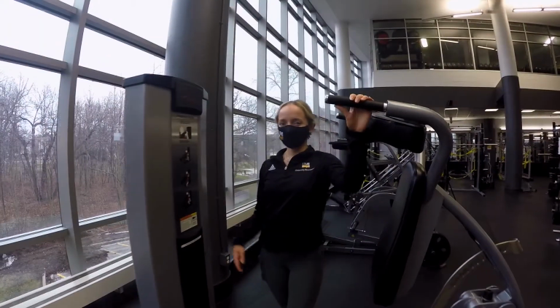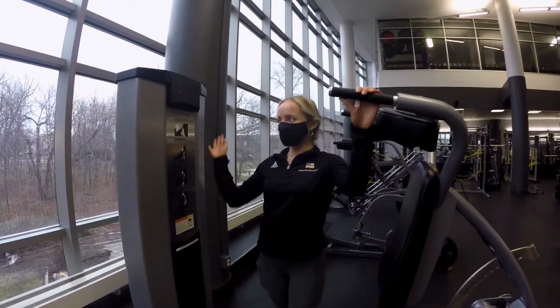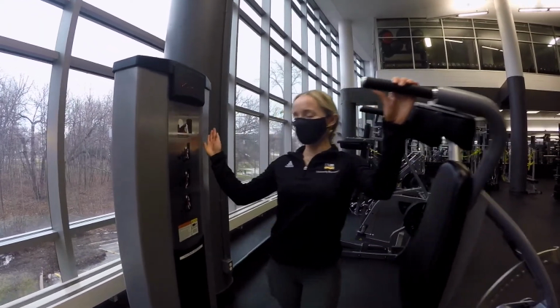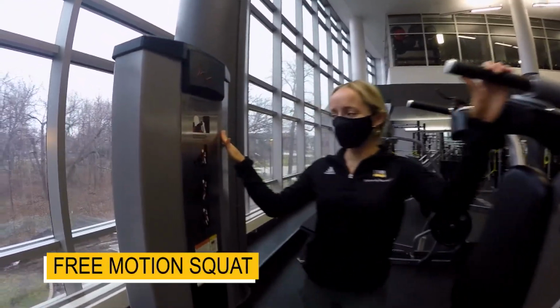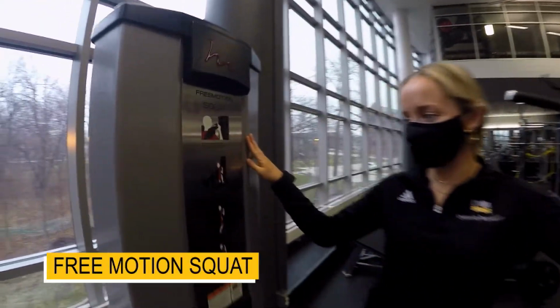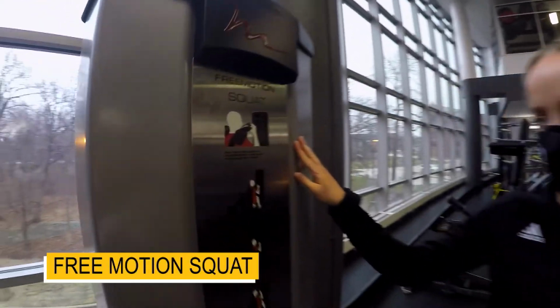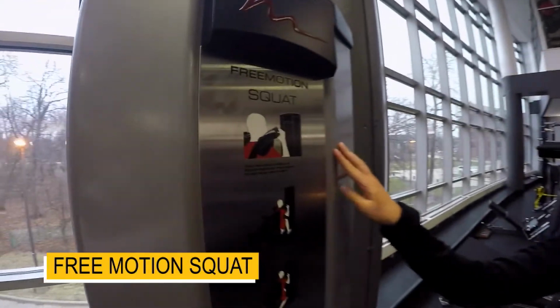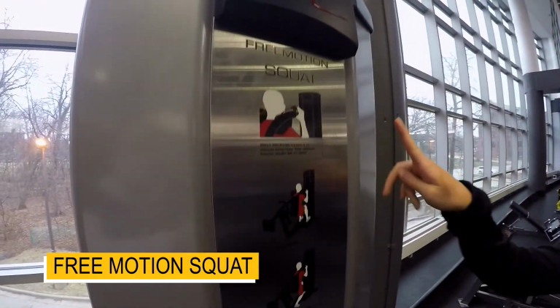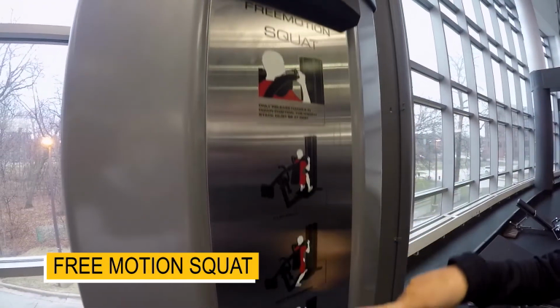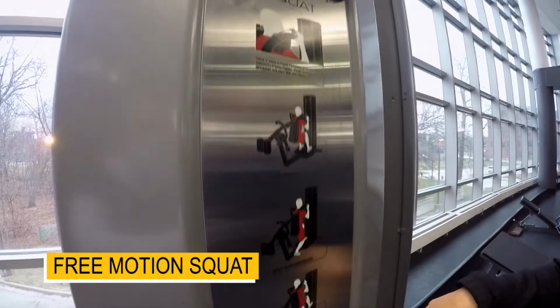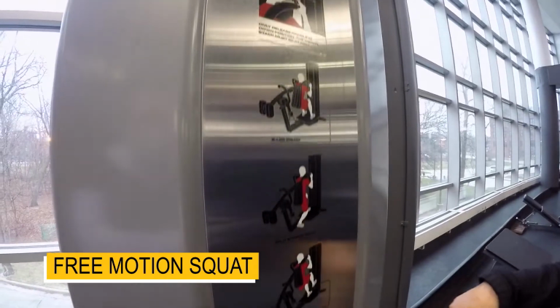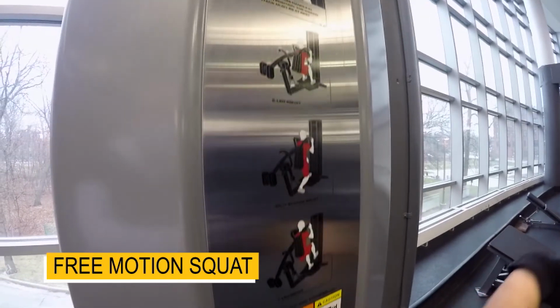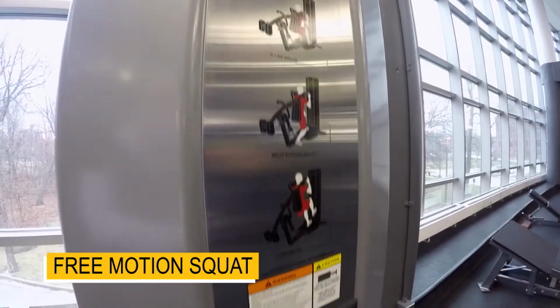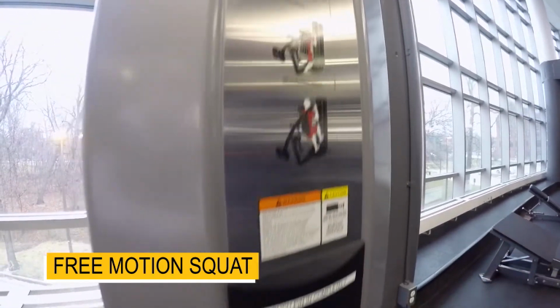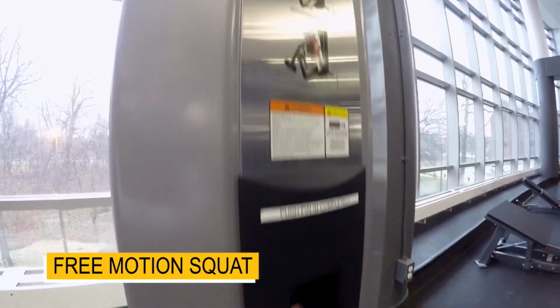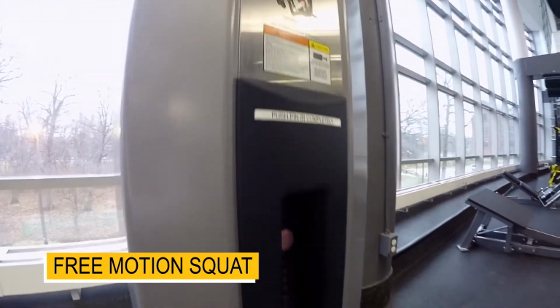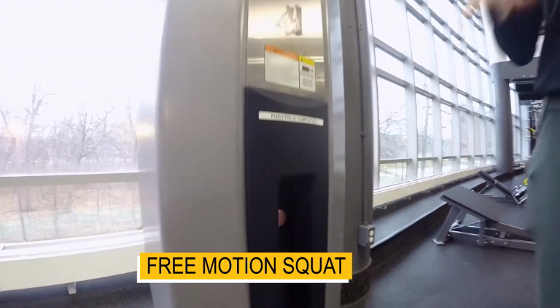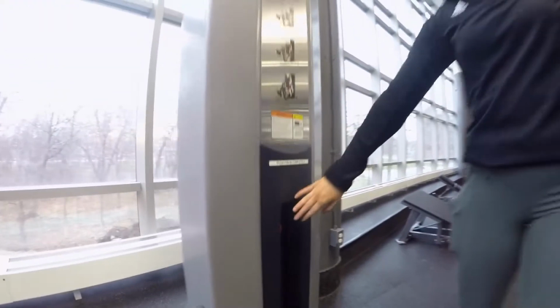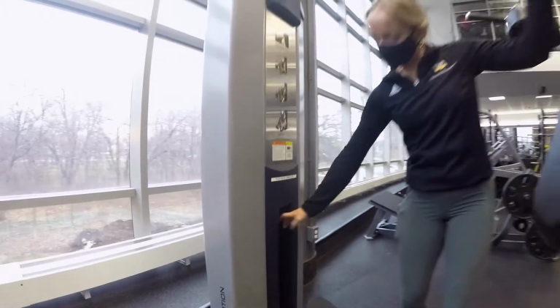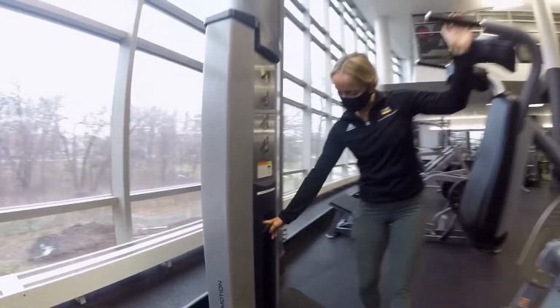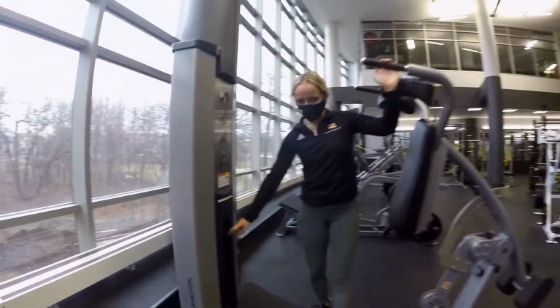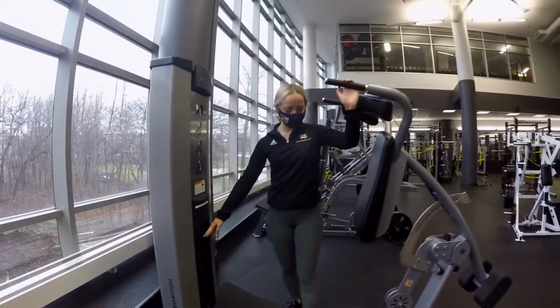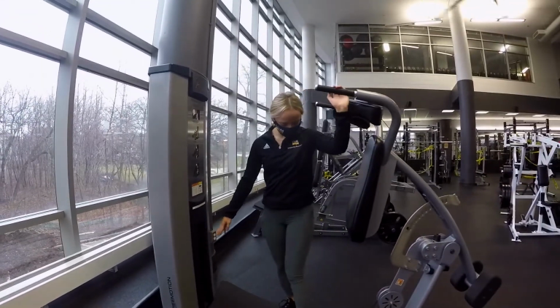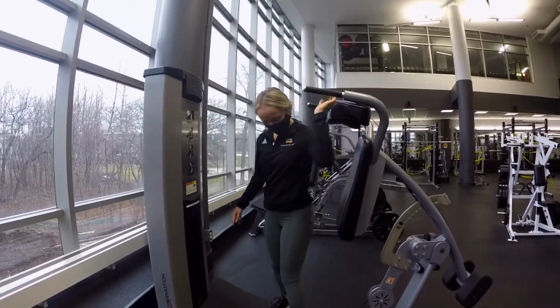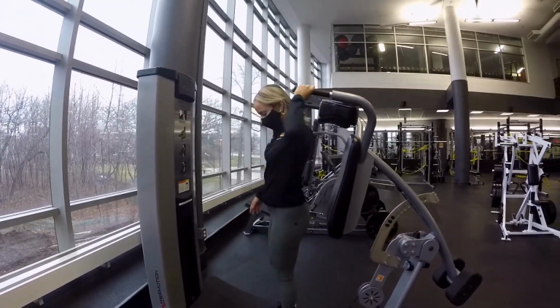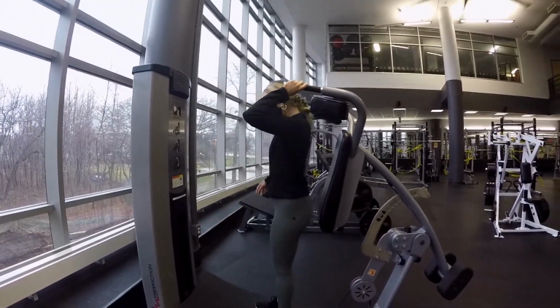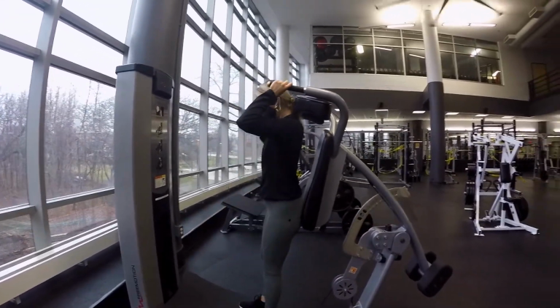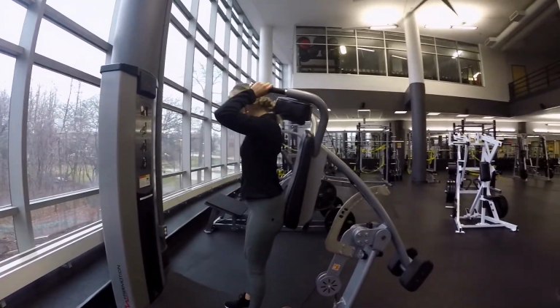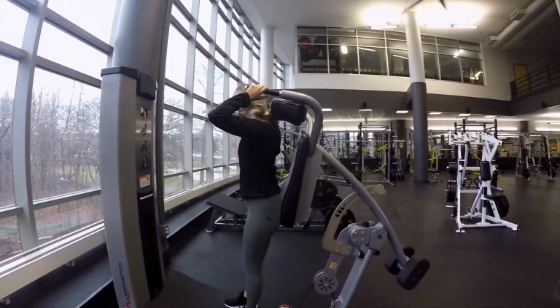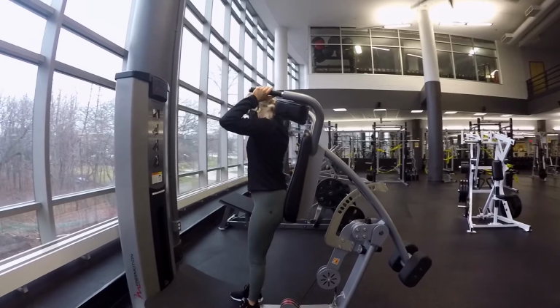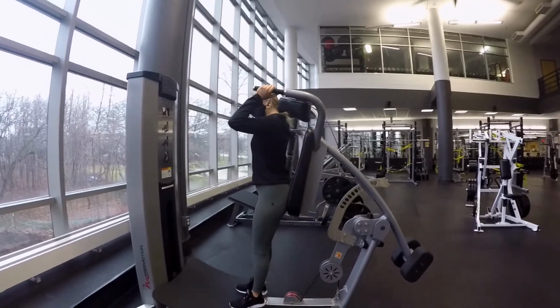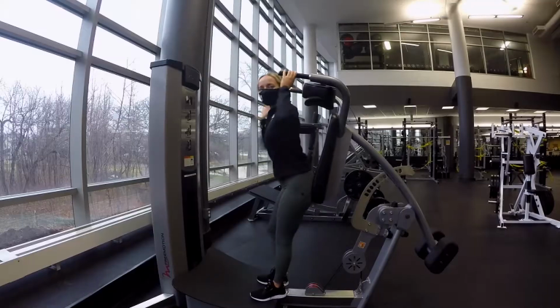Welcome to the free motion squat. Here we have a couple of instructions and options you can do with it. I'm going to adjust my weight with the pin and then get comfortable on here.